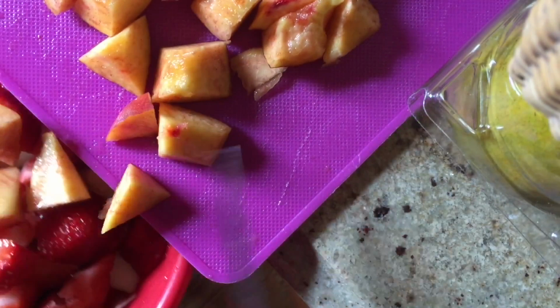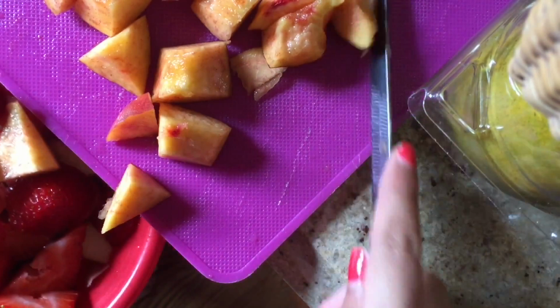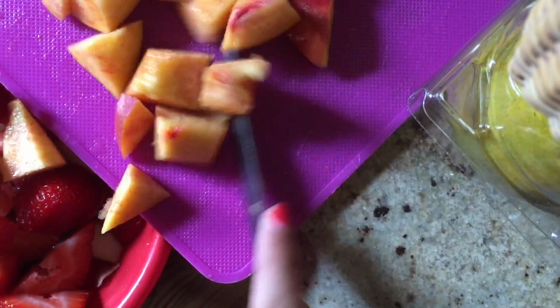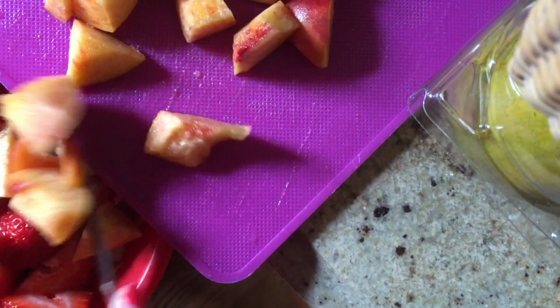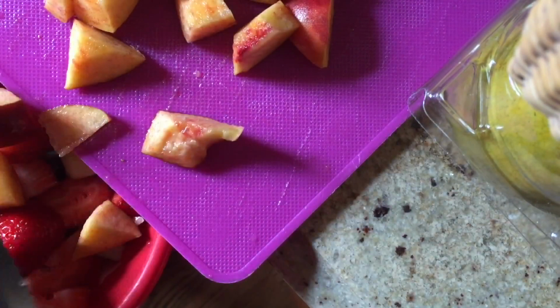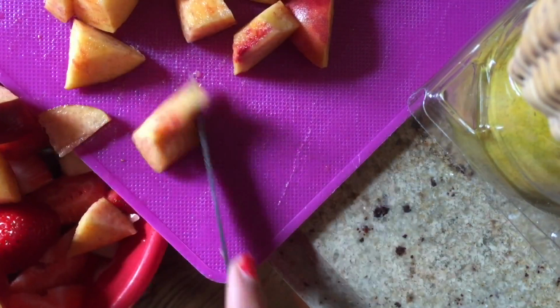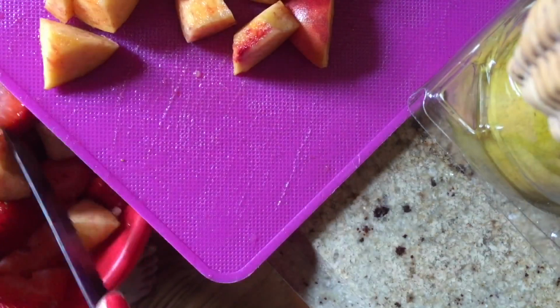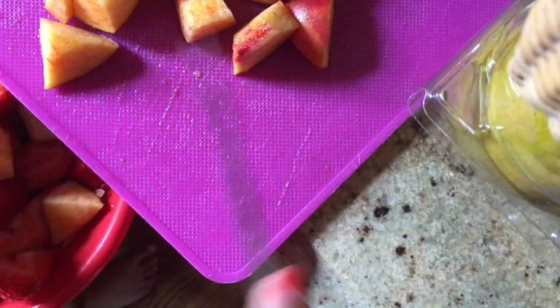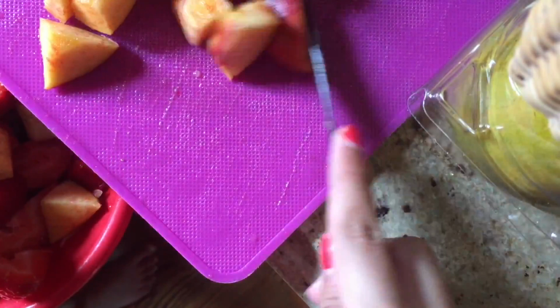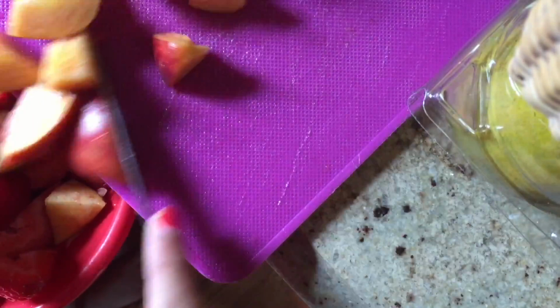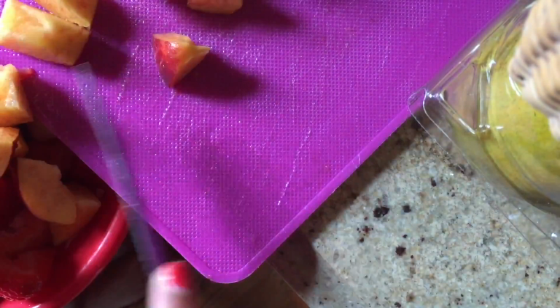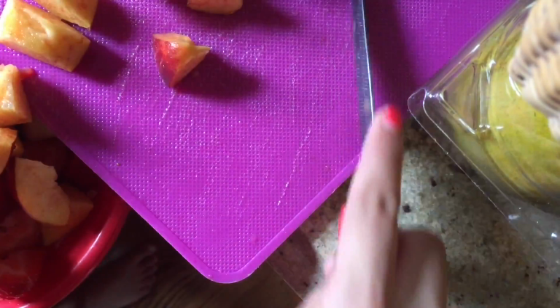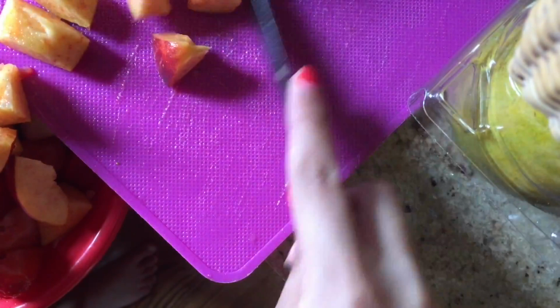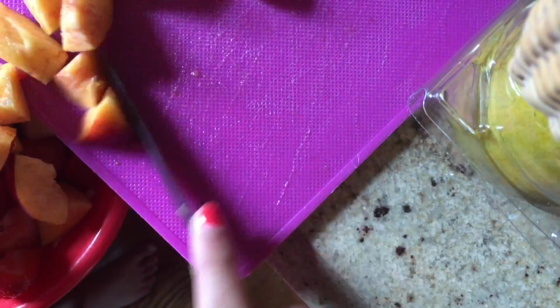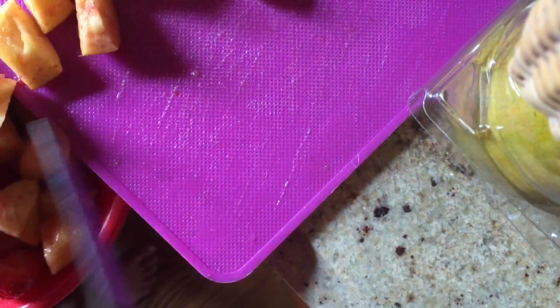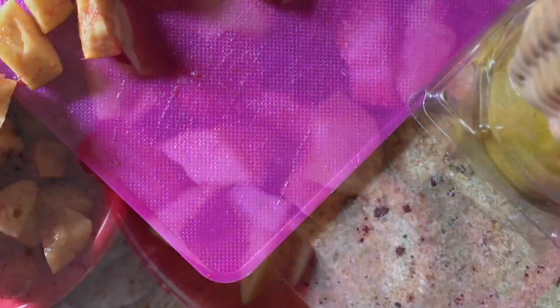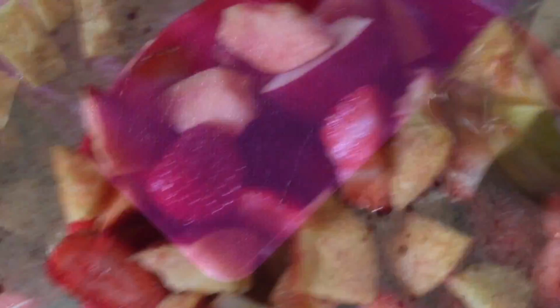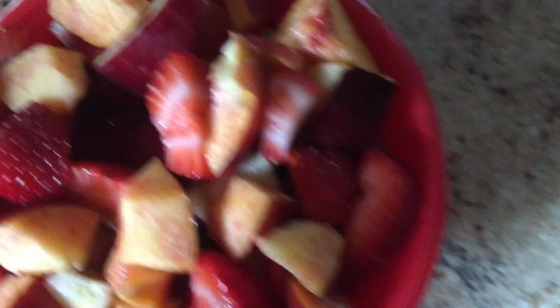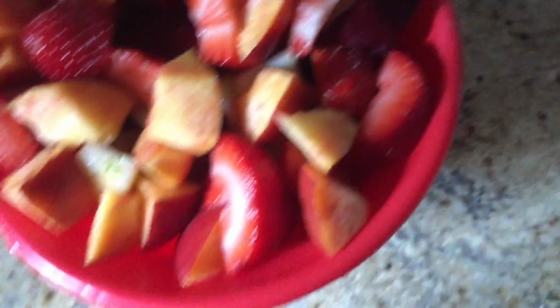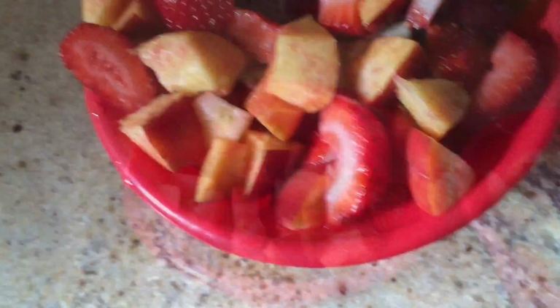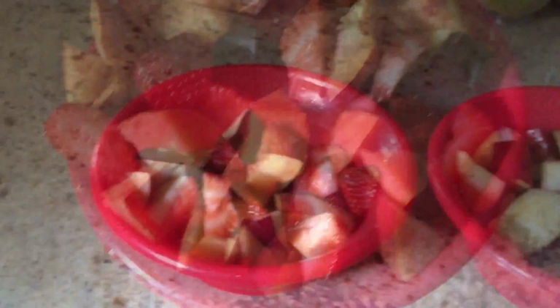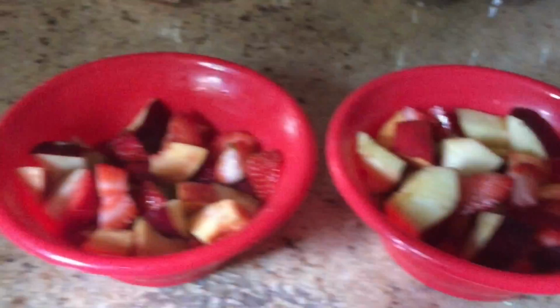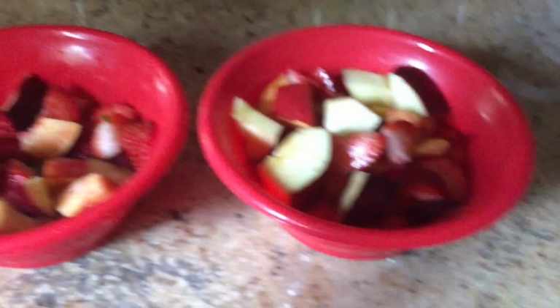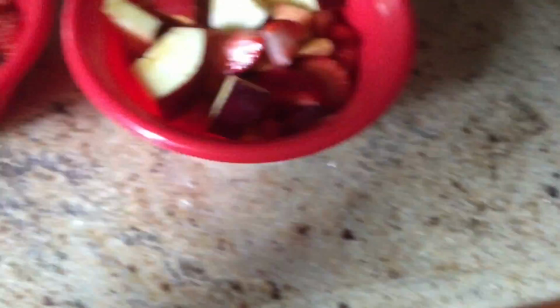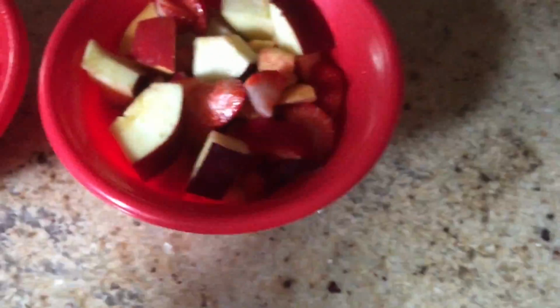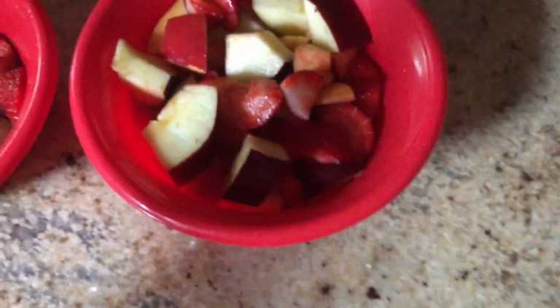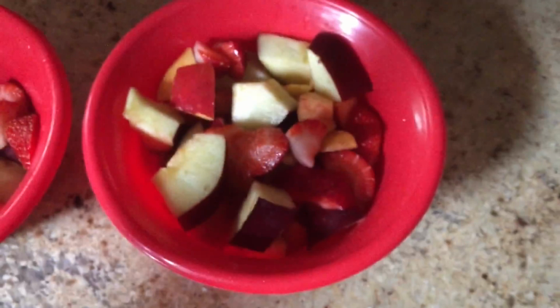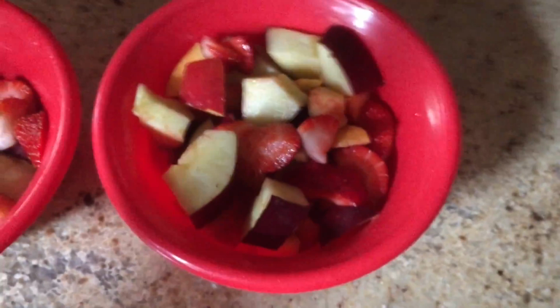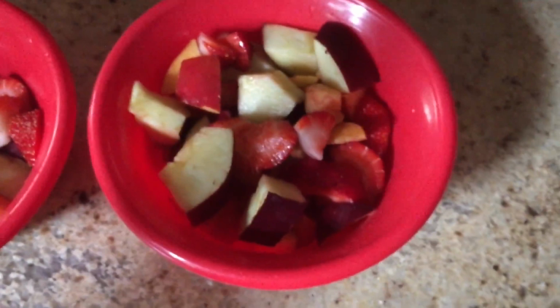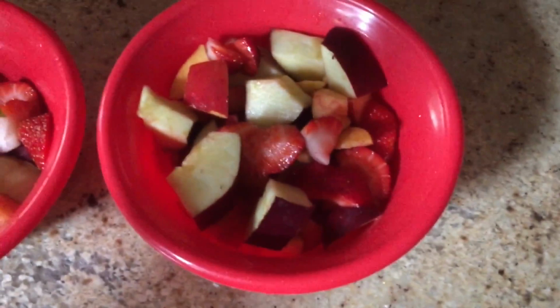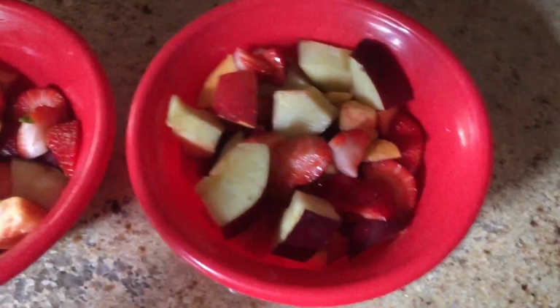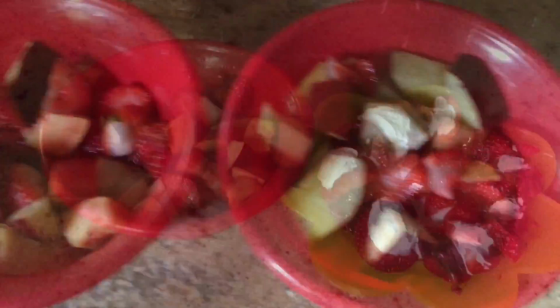Now your peach, strawberry, and apple bowl is complete. I actually had enough to fill two bowls.